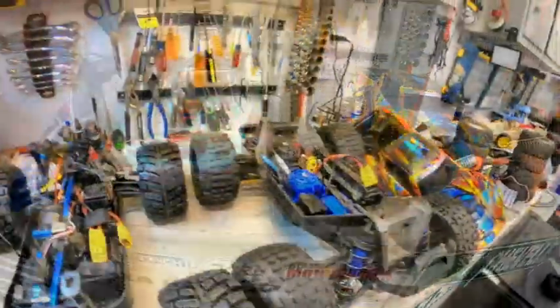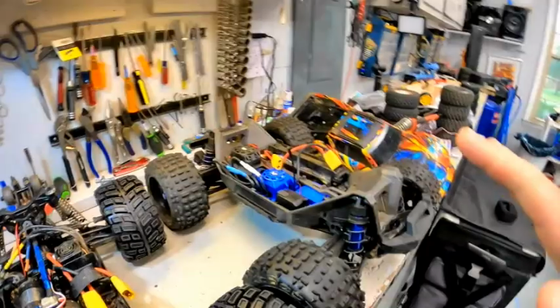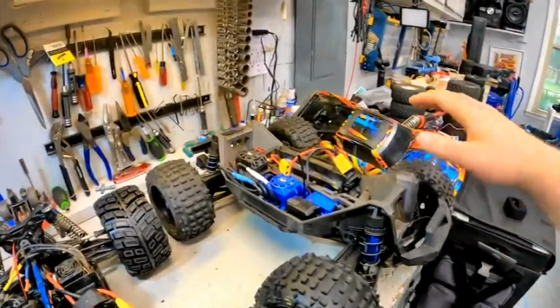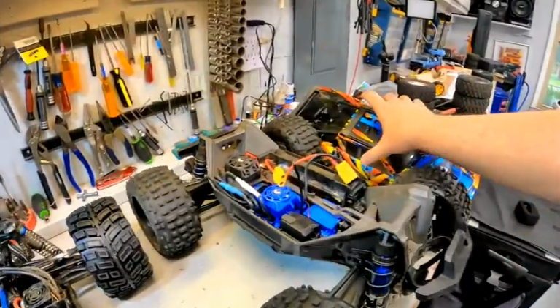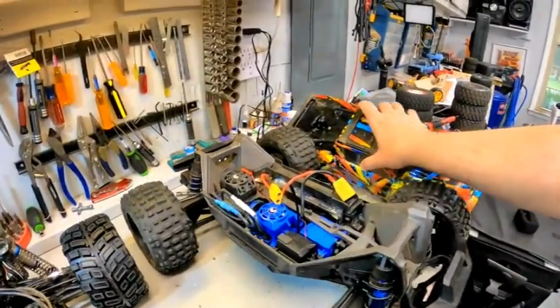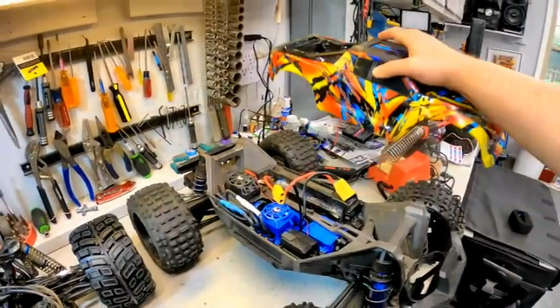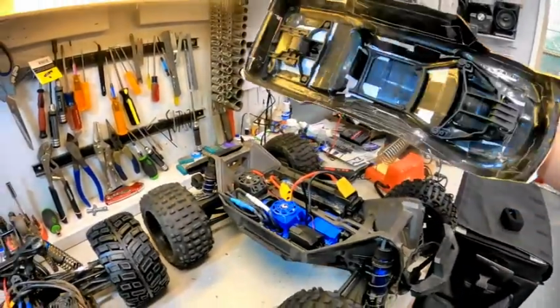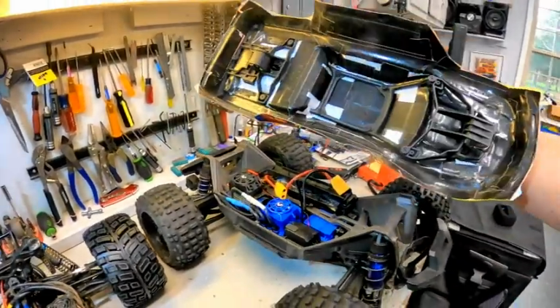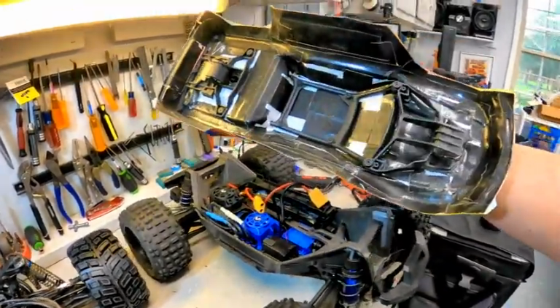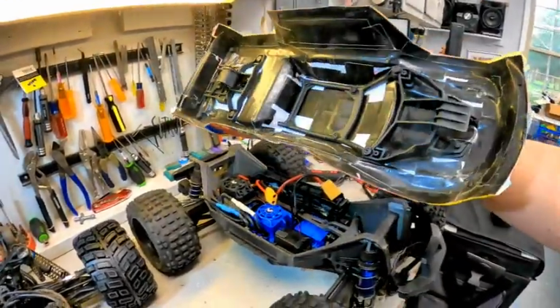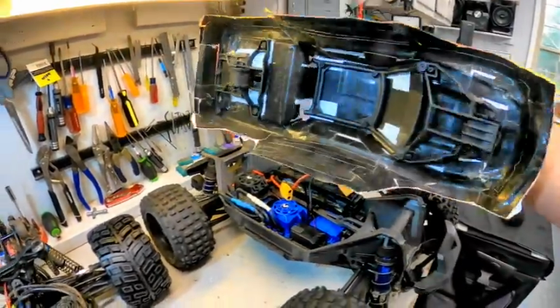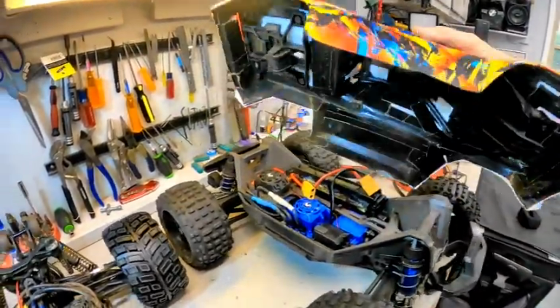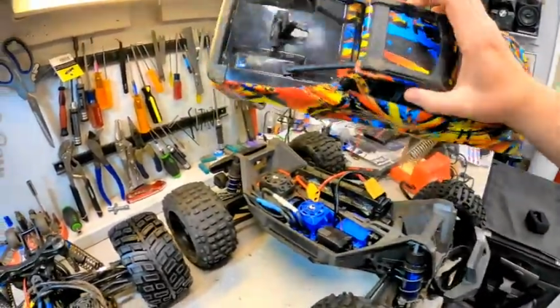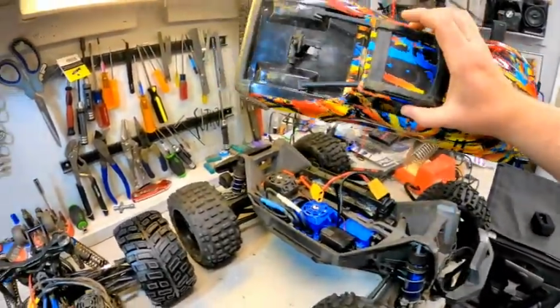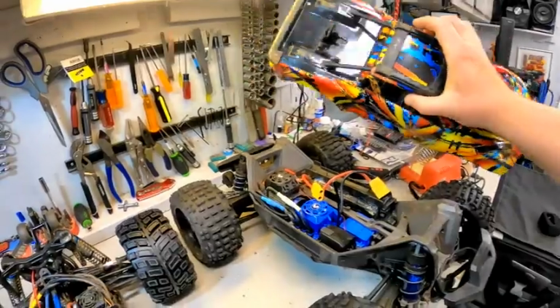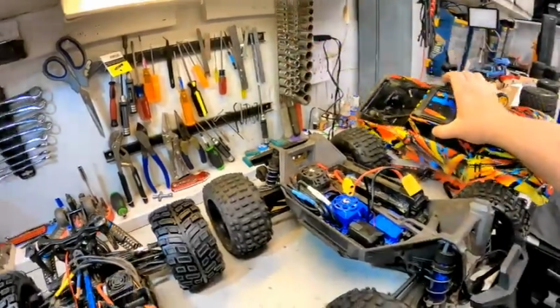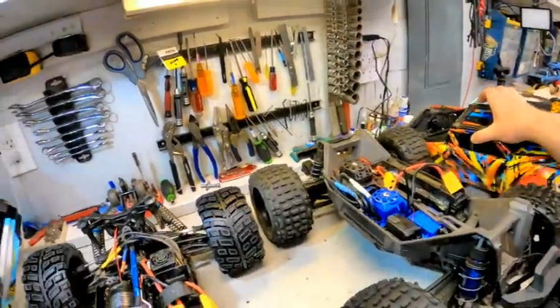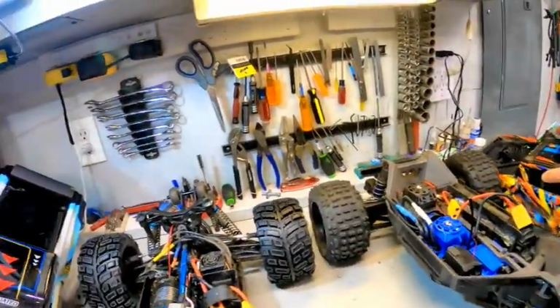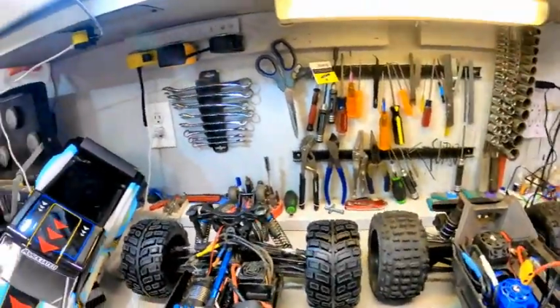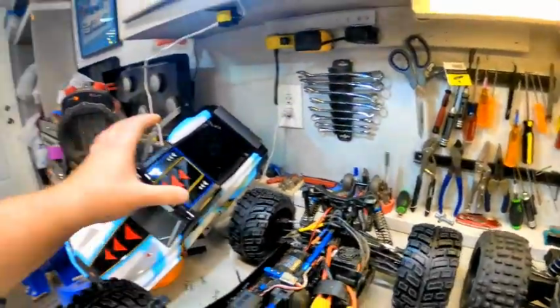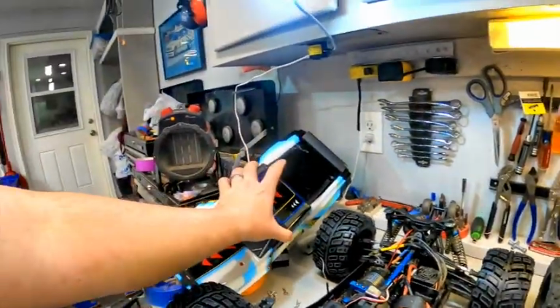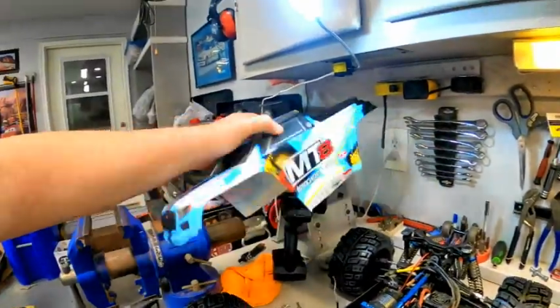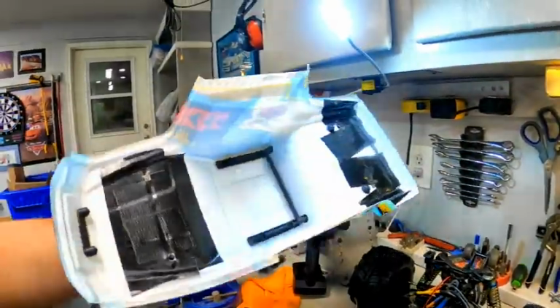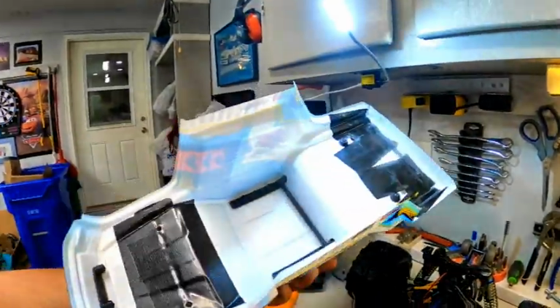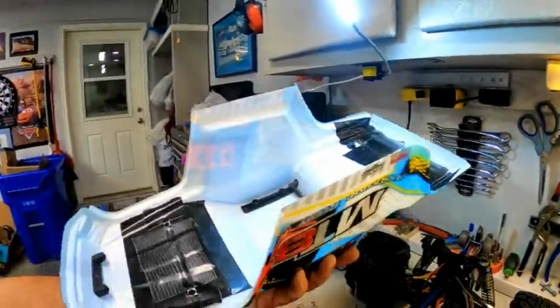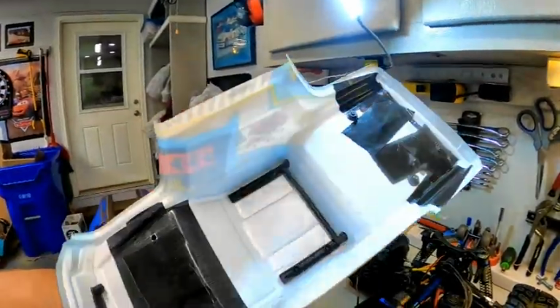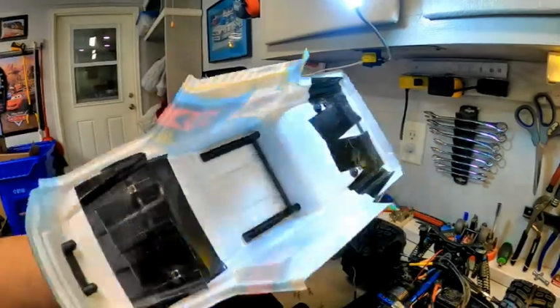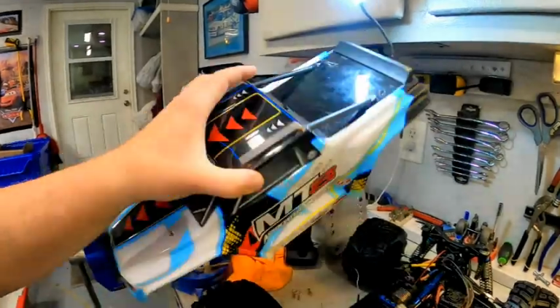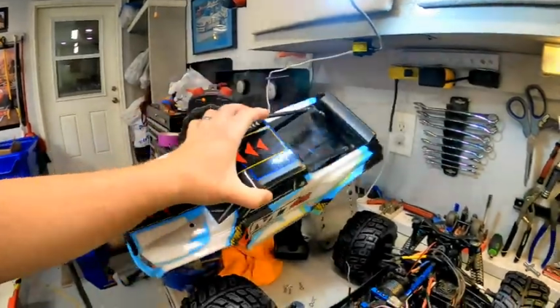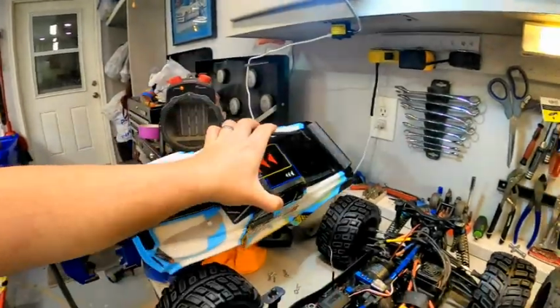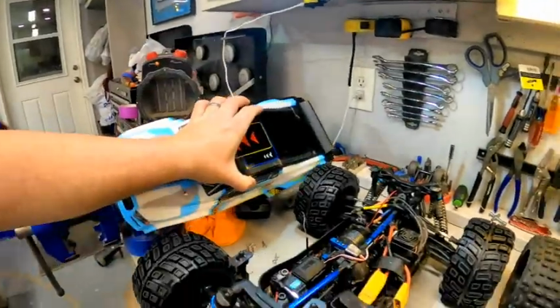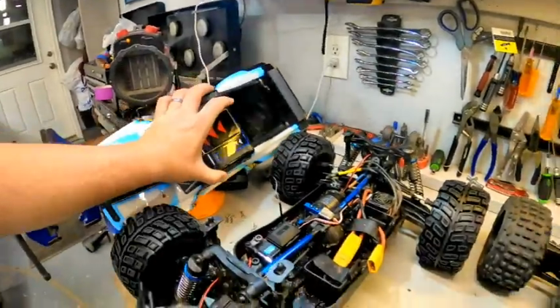Taking the bodies off — obviously one of the big deals. There's a full cage on the inside here, plus the clipless body system with the latch mechanism from Traxxas. Over here on the MT8, we have a partial cage plus normal body clips.